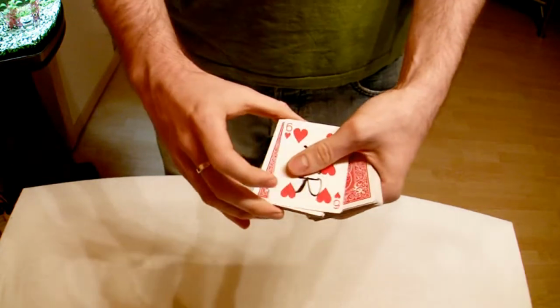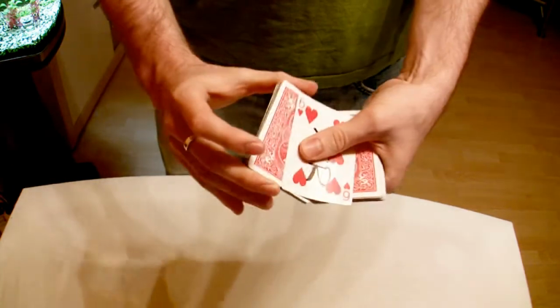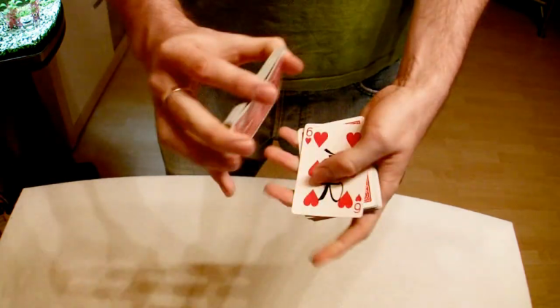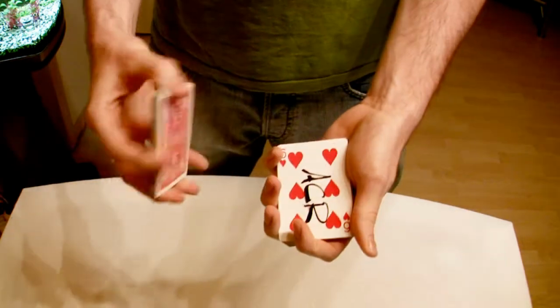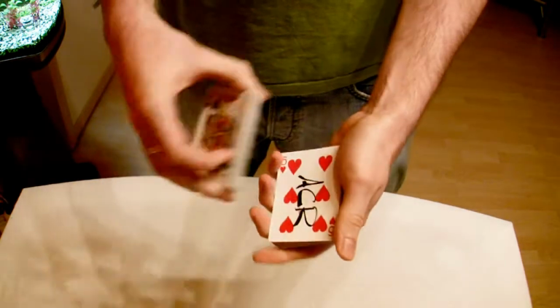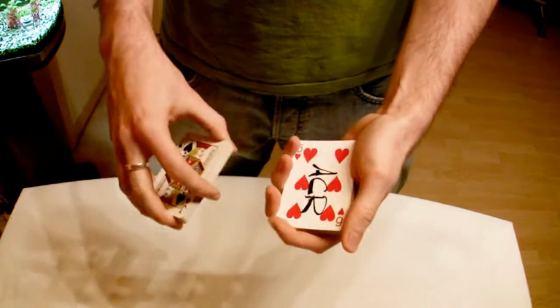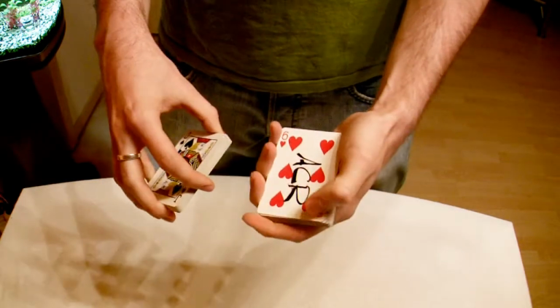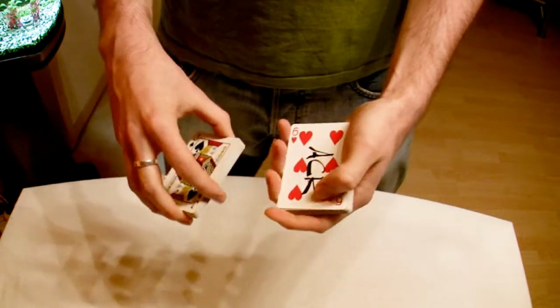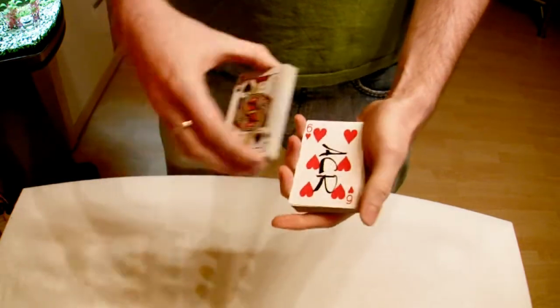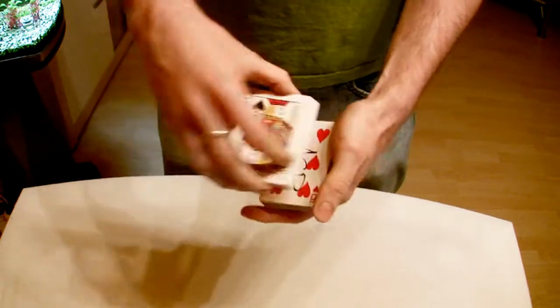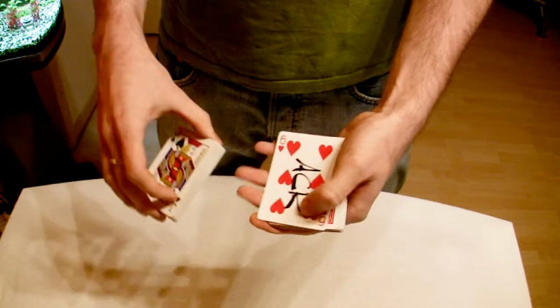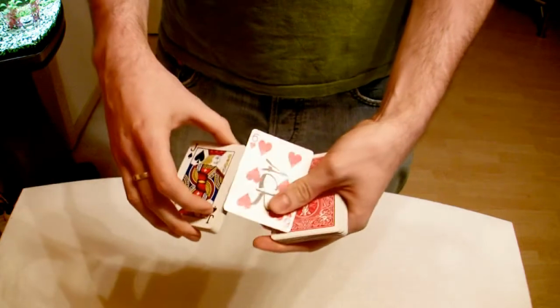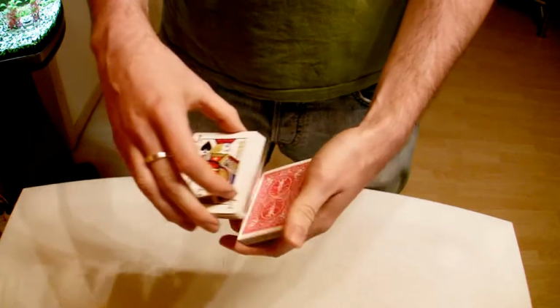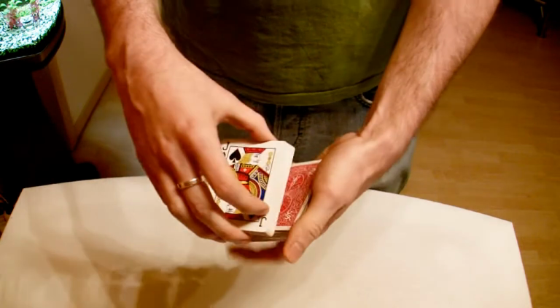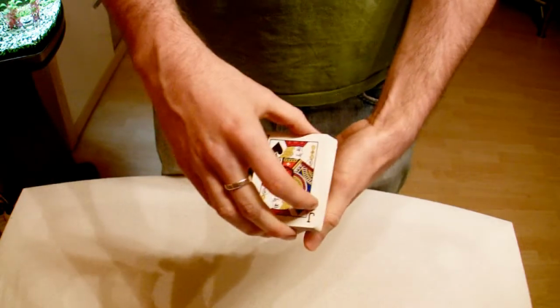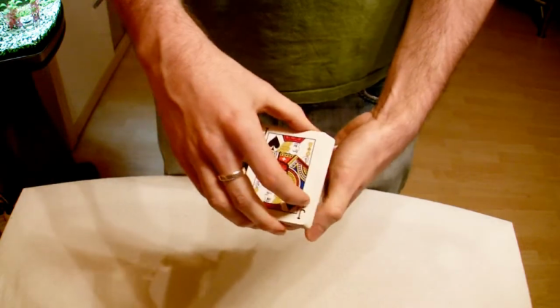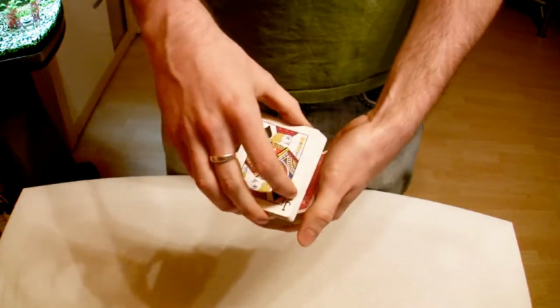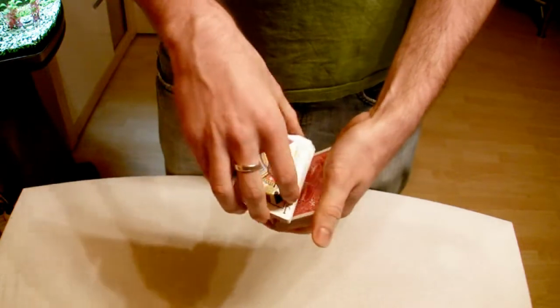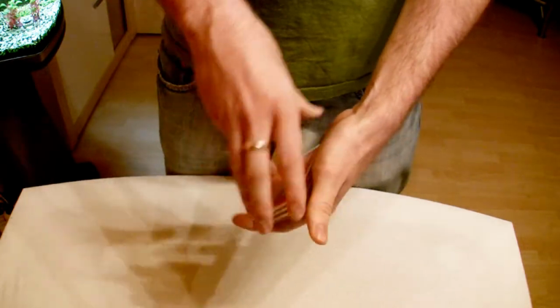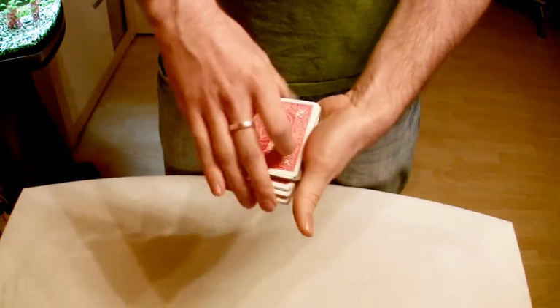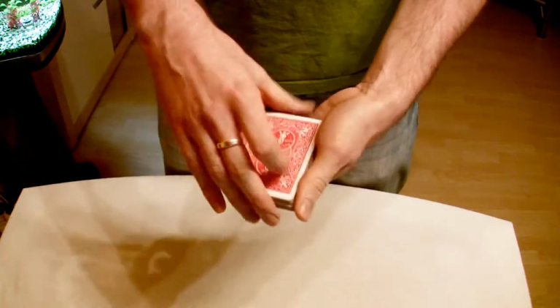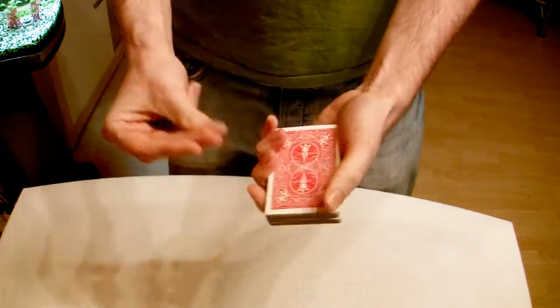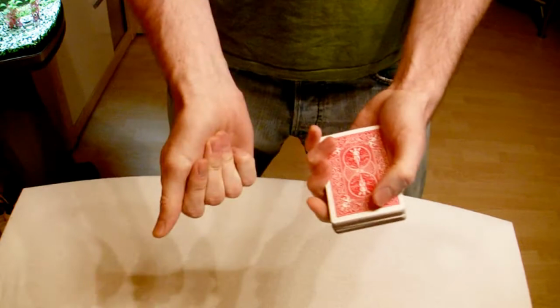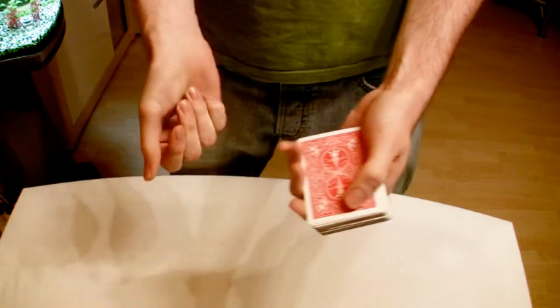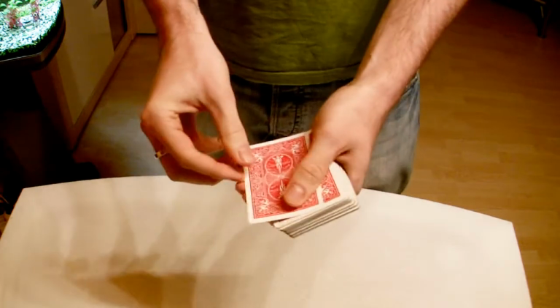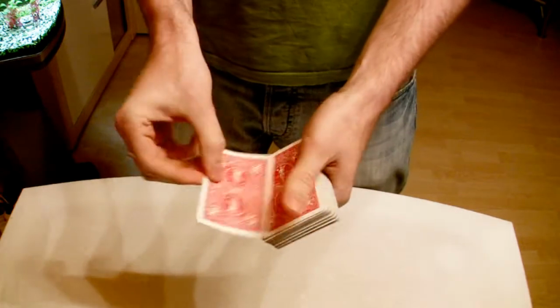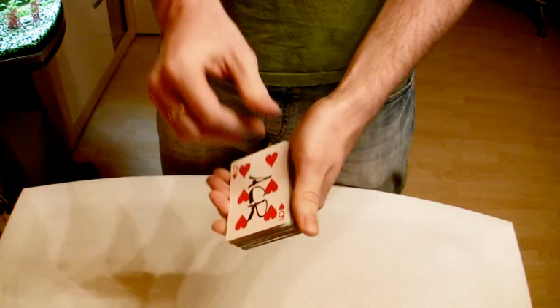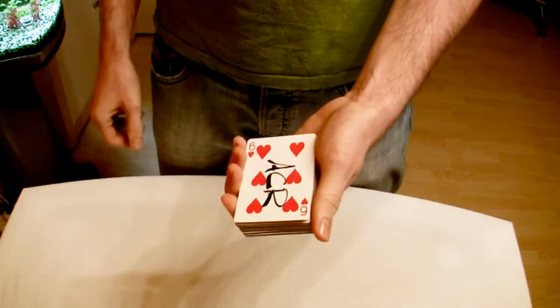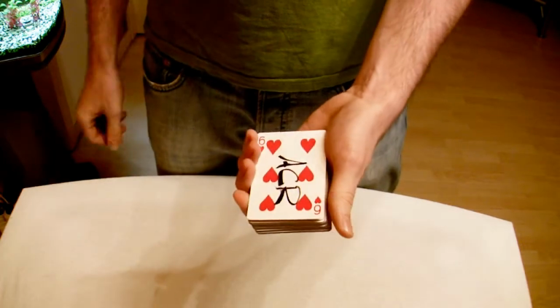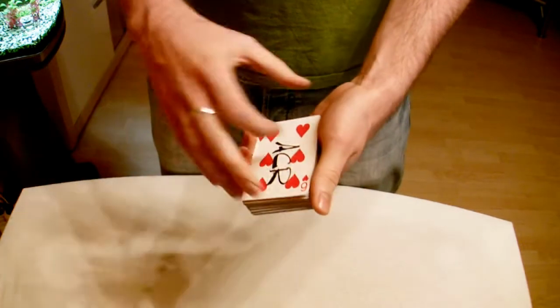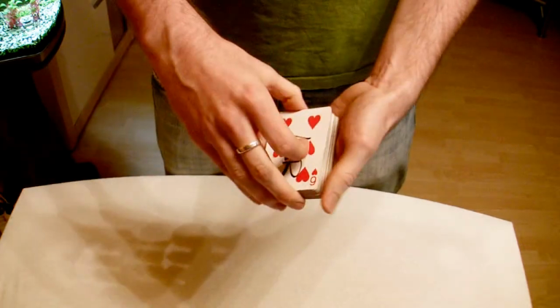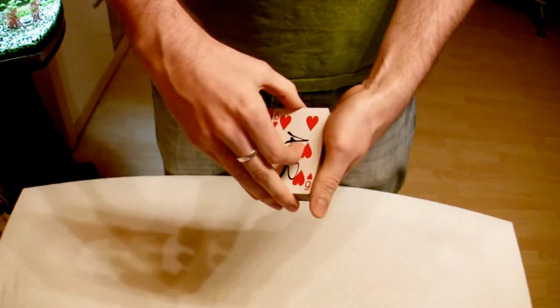Now again, you know the procedure — we're going to take it and put it in the middle of the deck. Close everything up, put the rest on top. But I snap my fingers and your card jumps back to the top again.